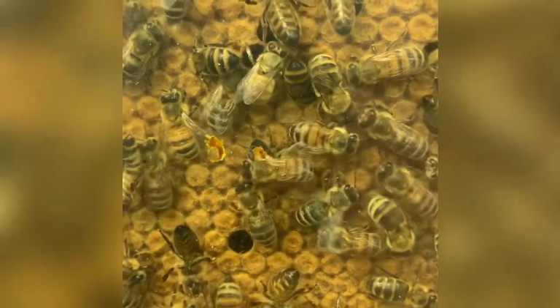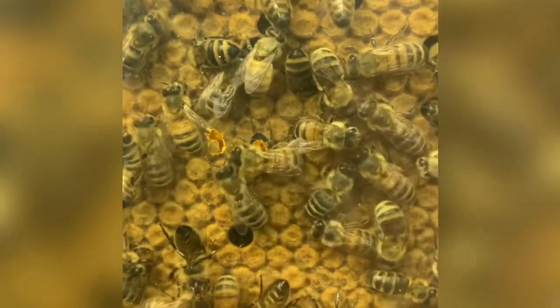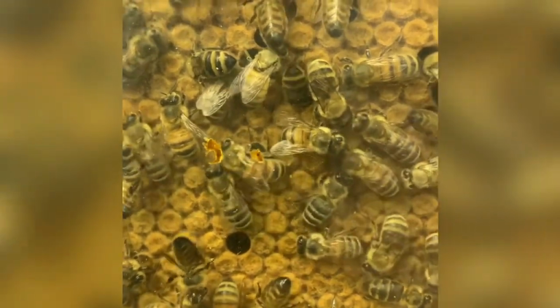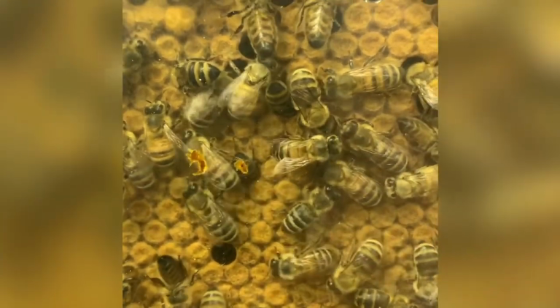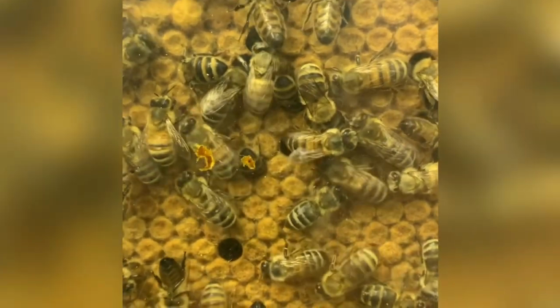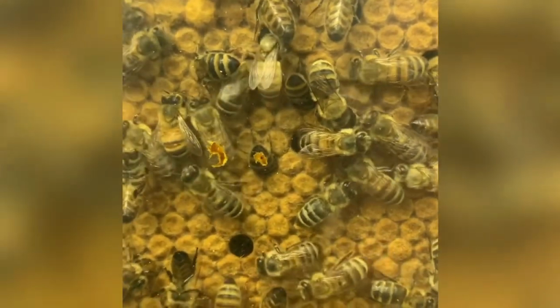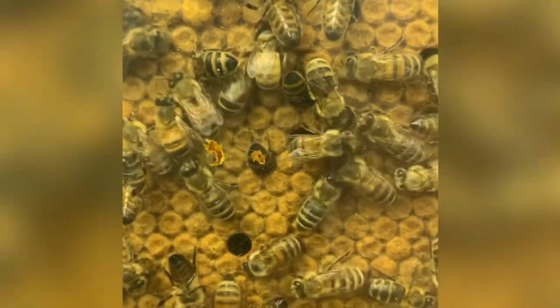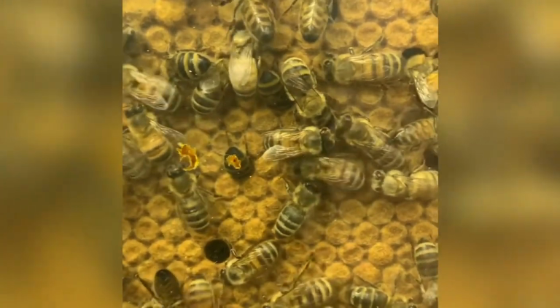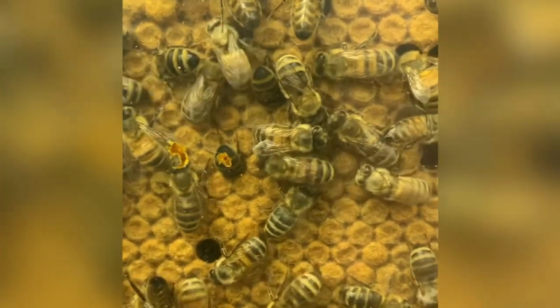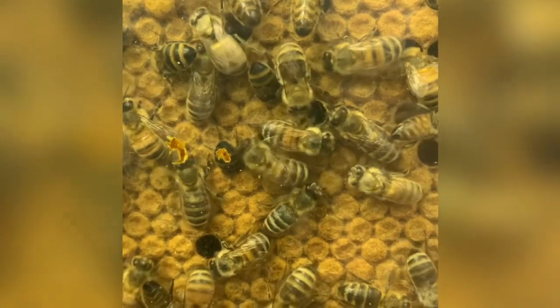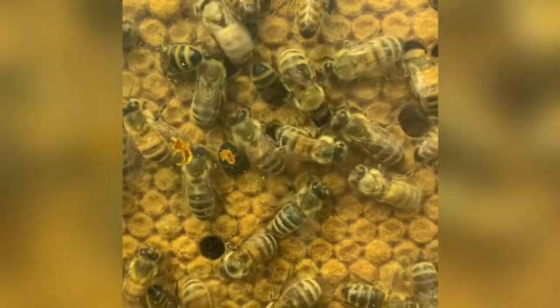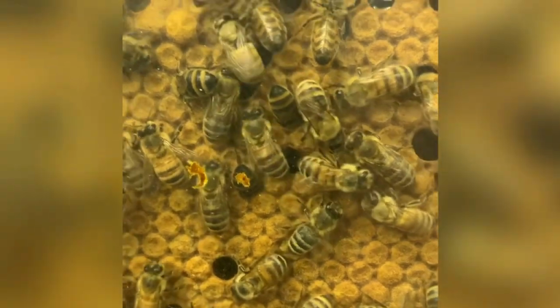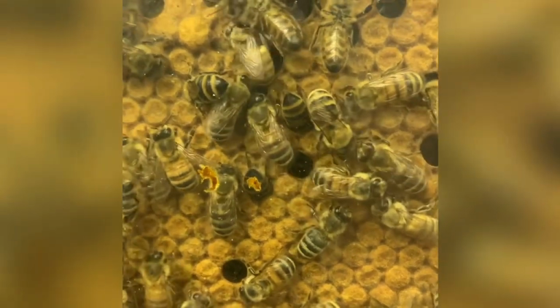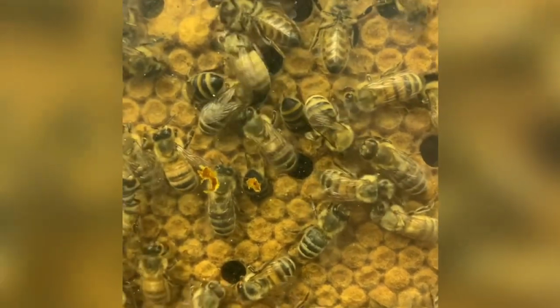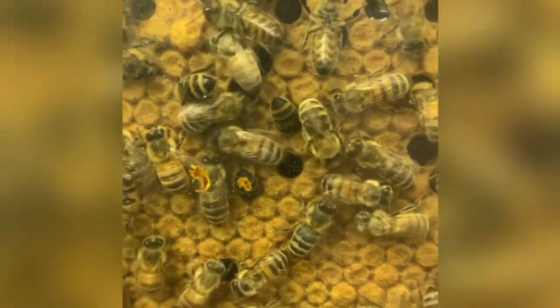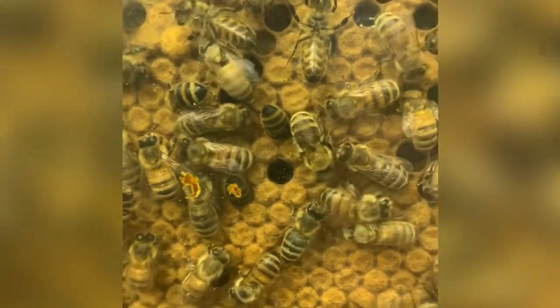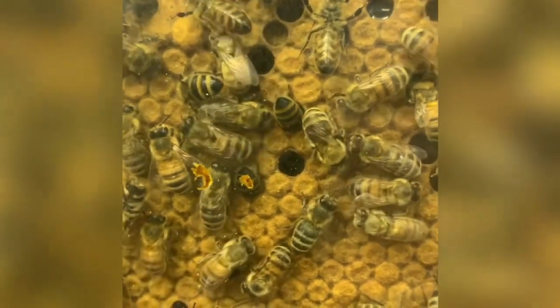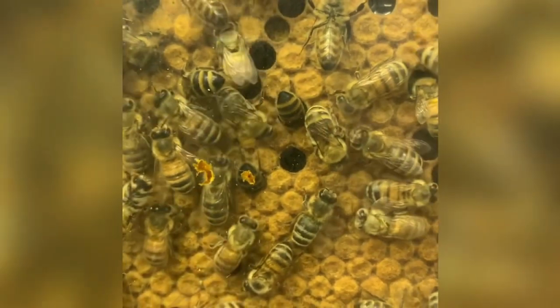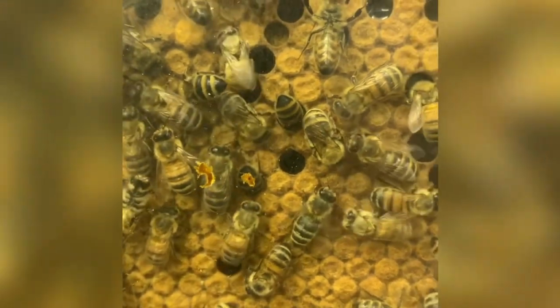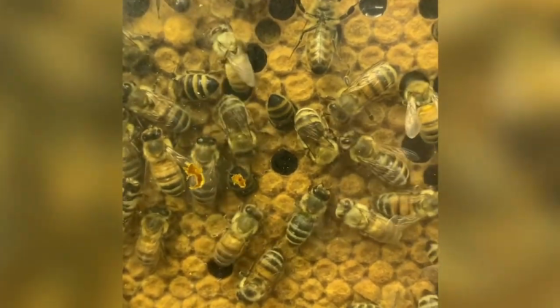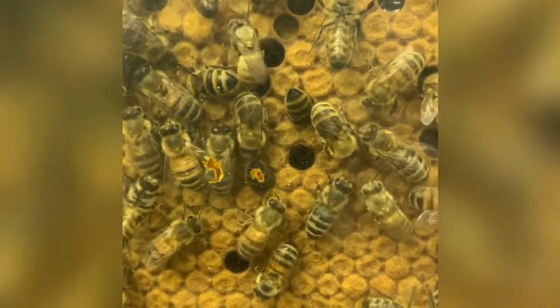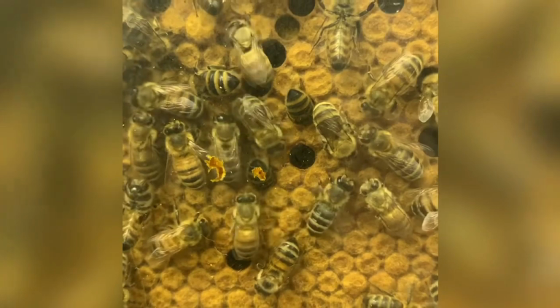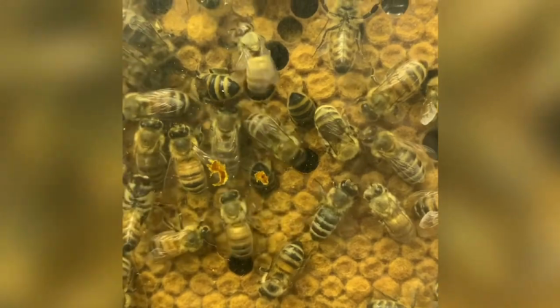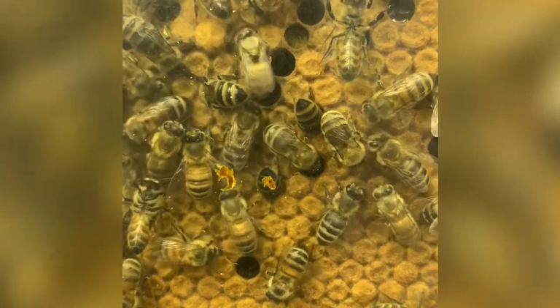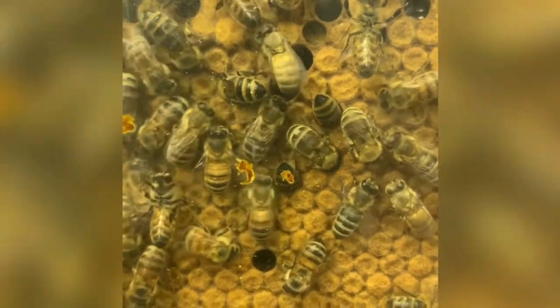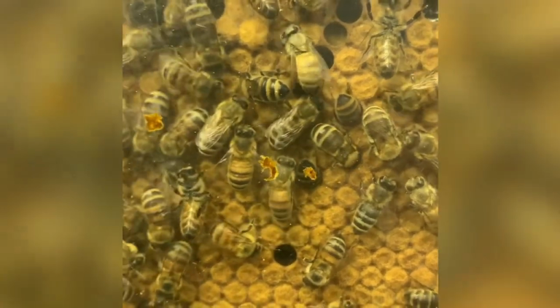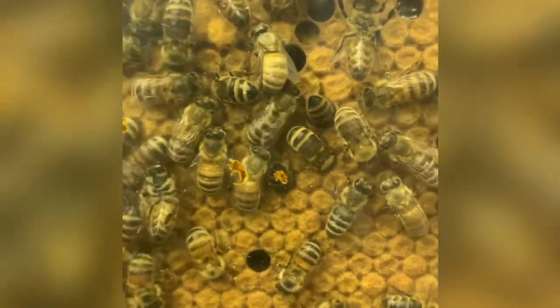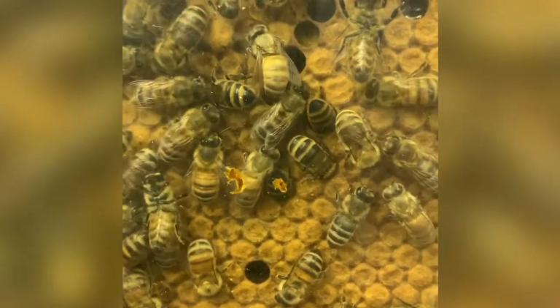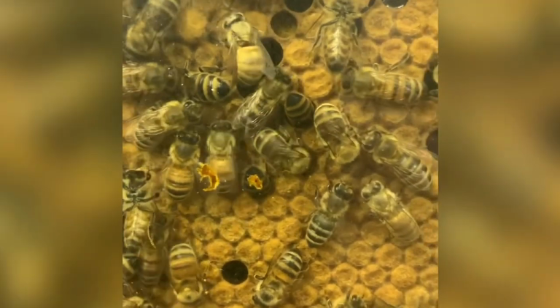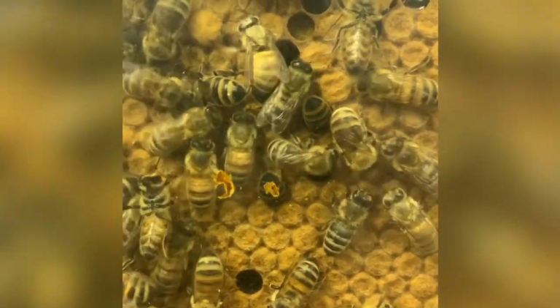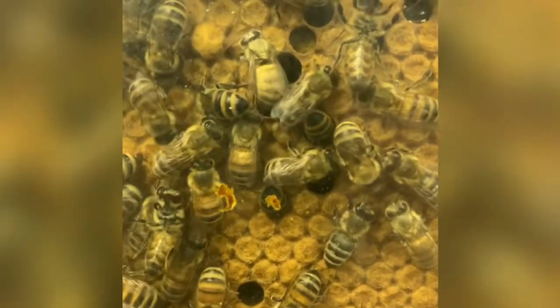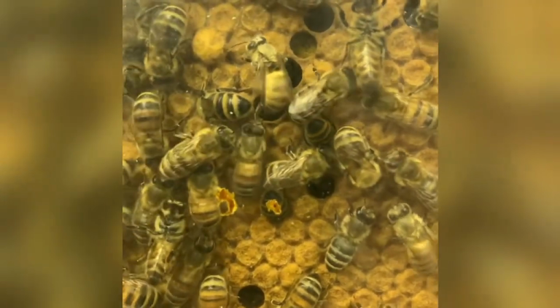Then in the winter solstice, which is around mid to late December, she will start to pick up her laying of eggs again, and that will start to build up the brood nest once more for the spring.